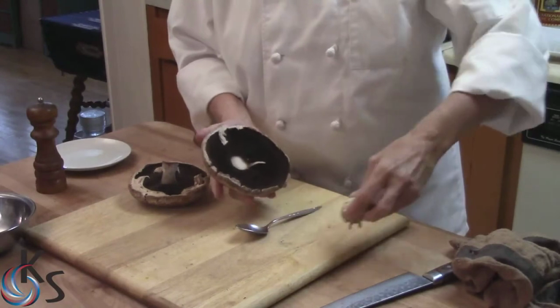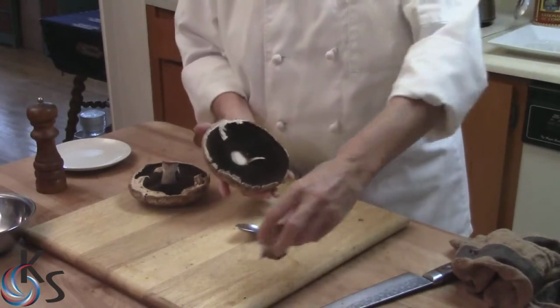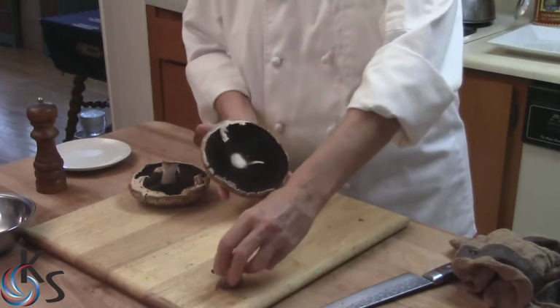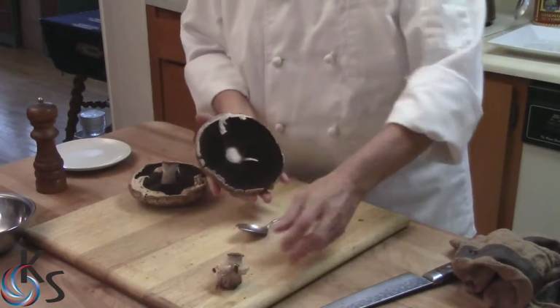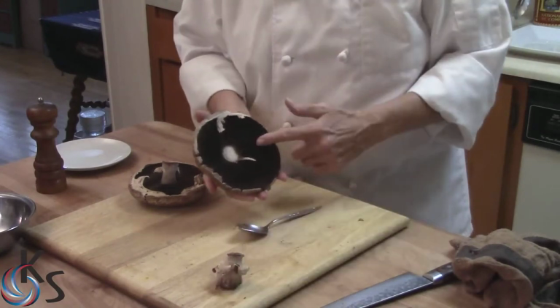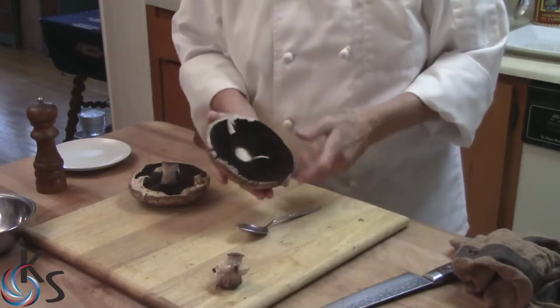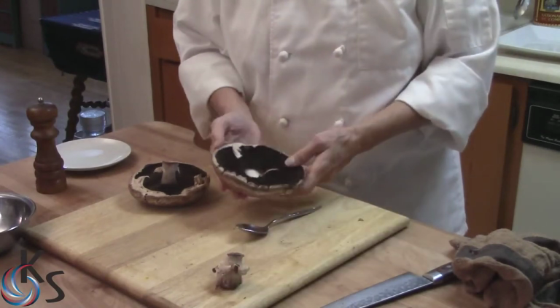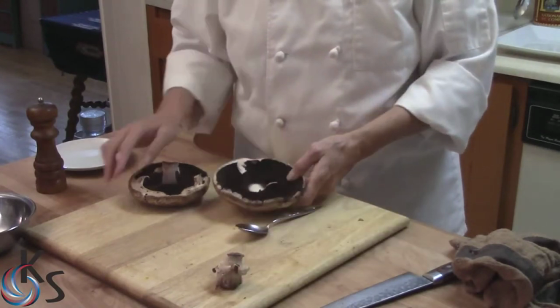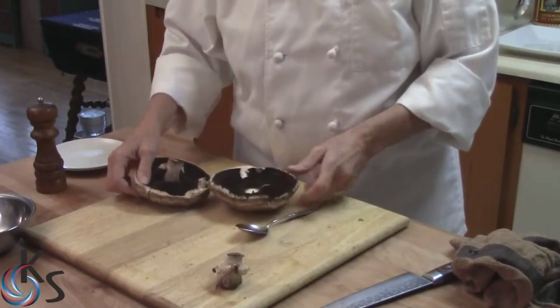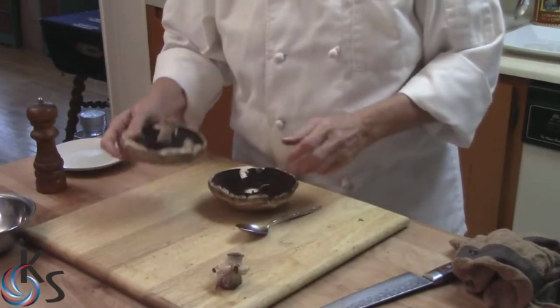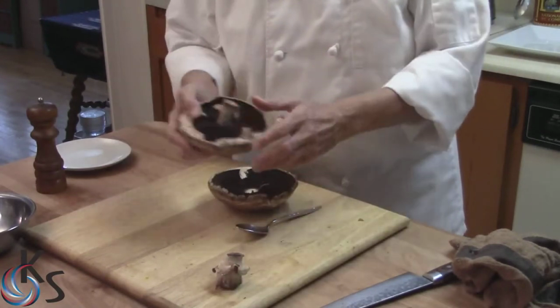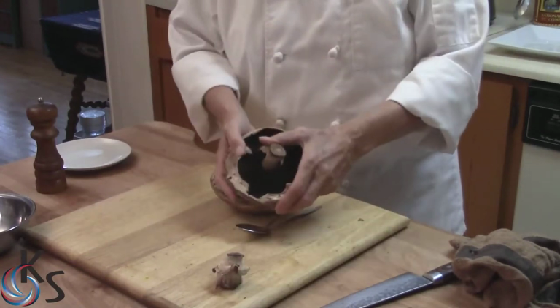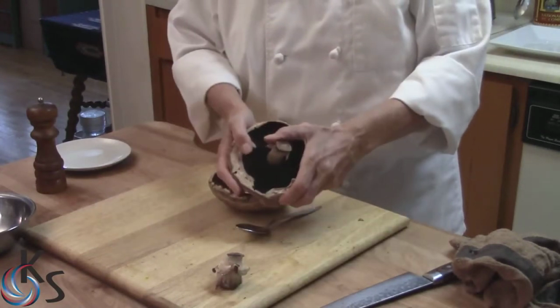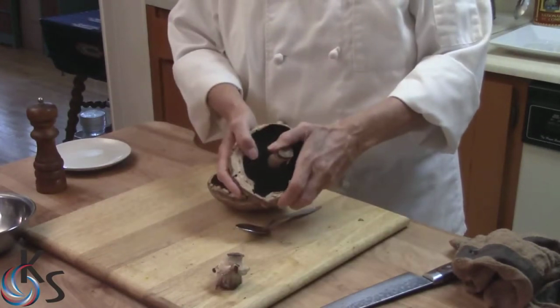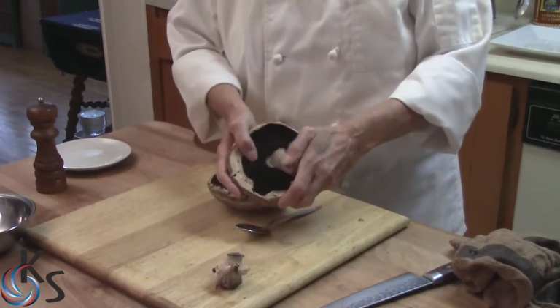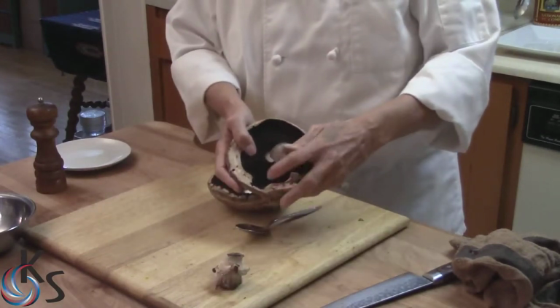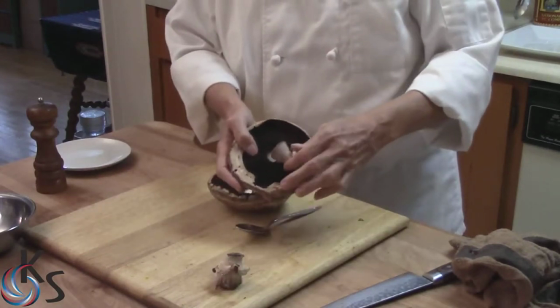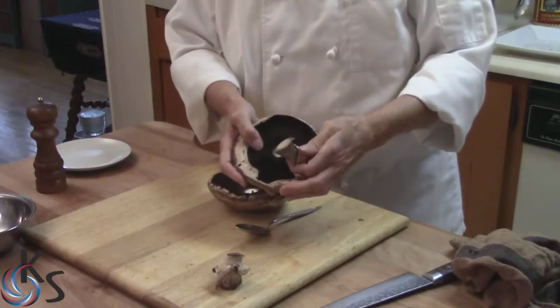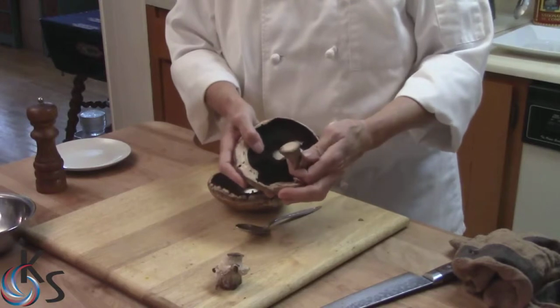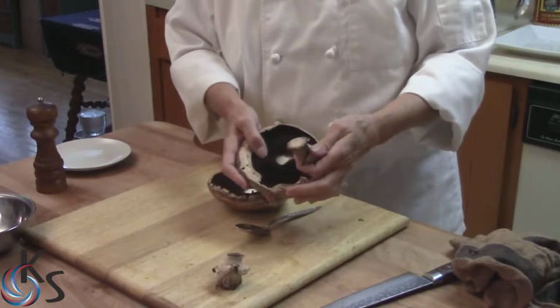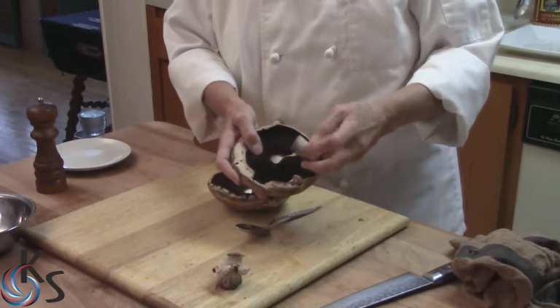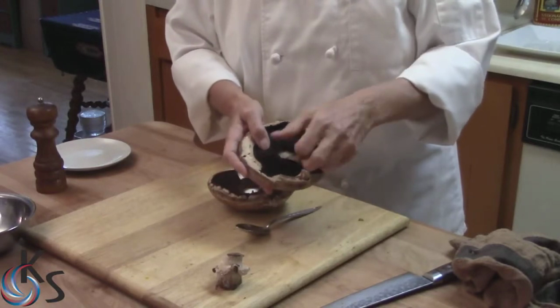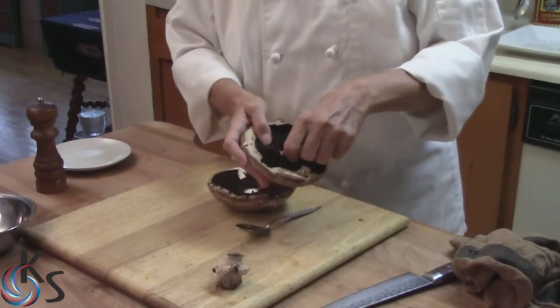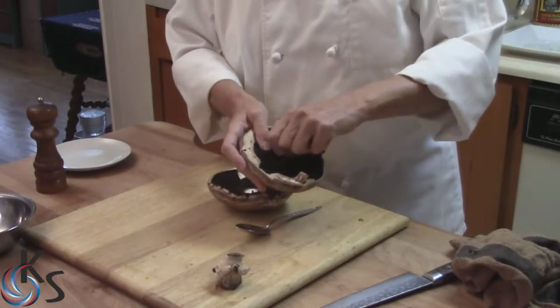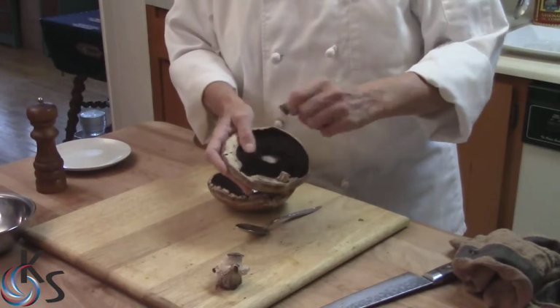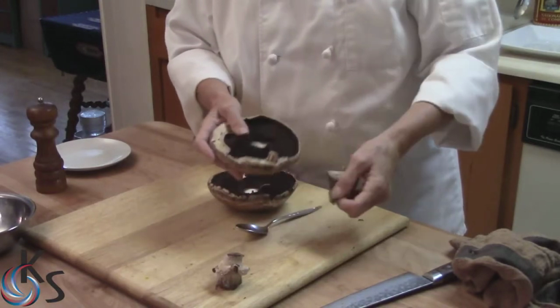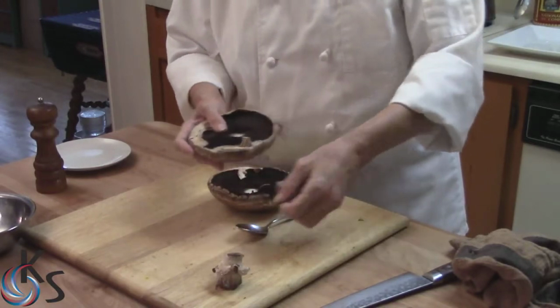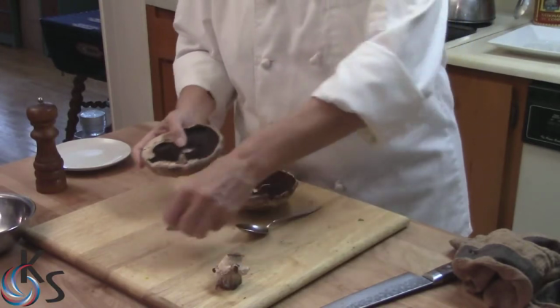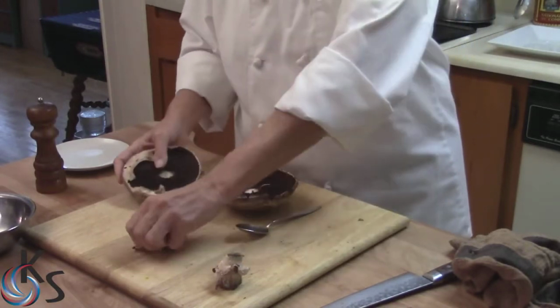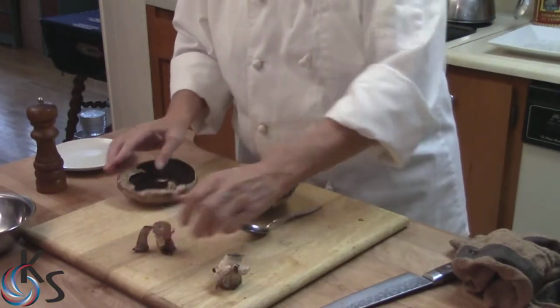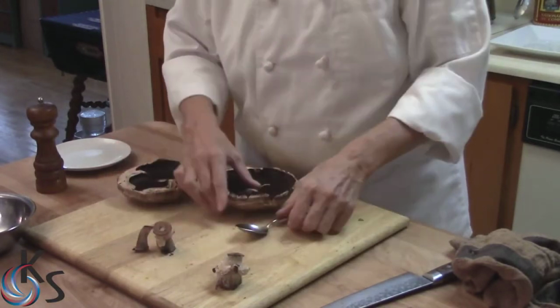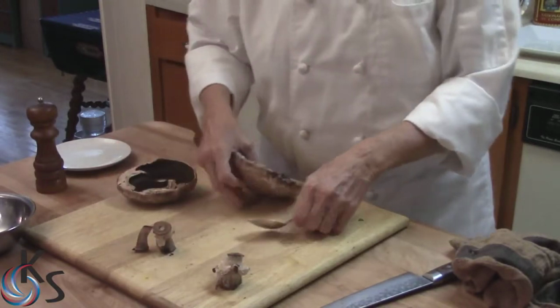This is how you clean a mushroom. Take out the stem very gently like that. These are a little bit older — when they're fresher, they're a little harder to take out.